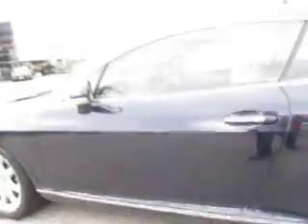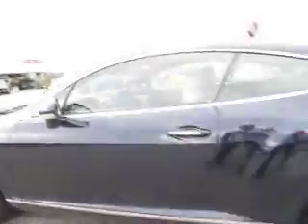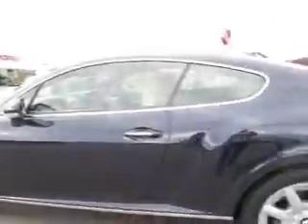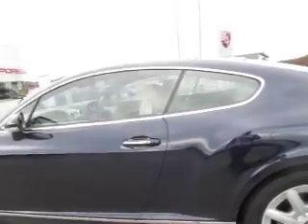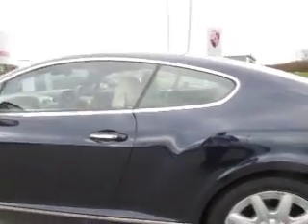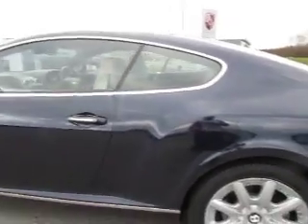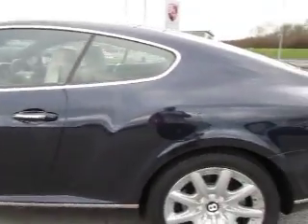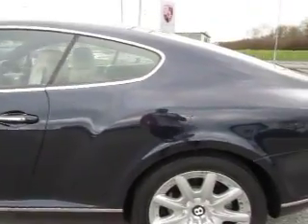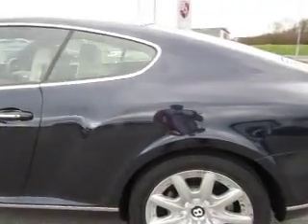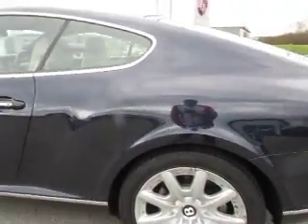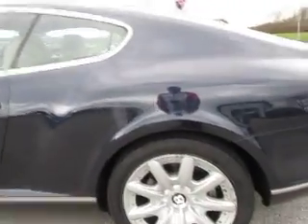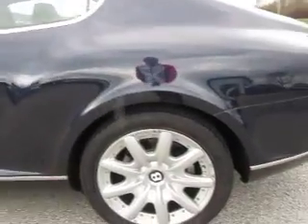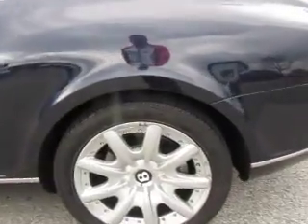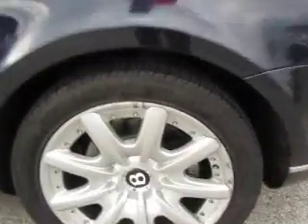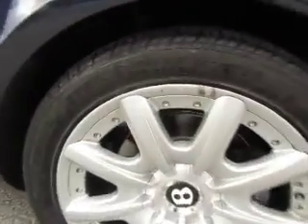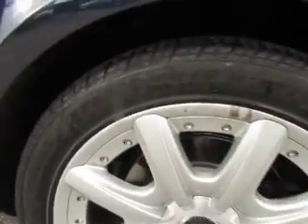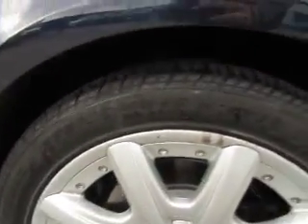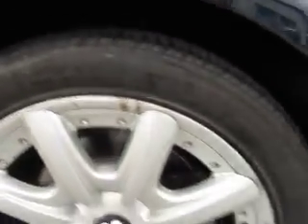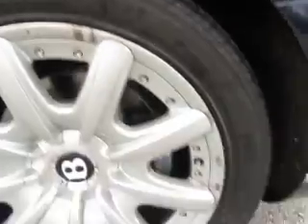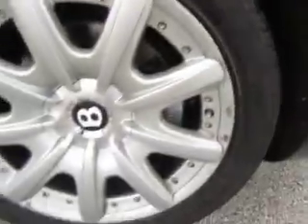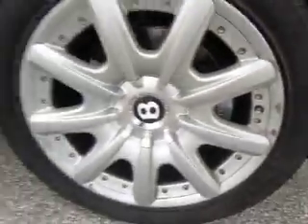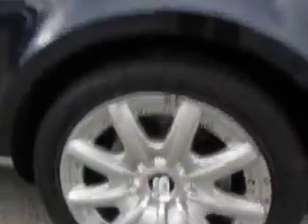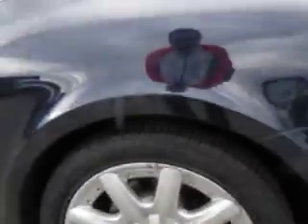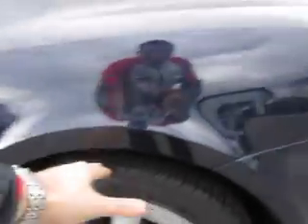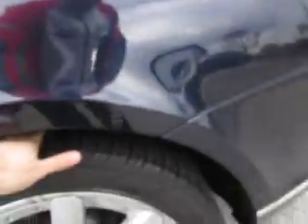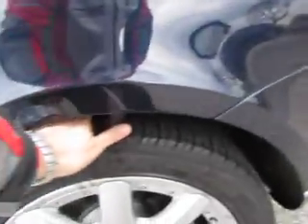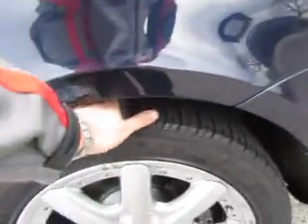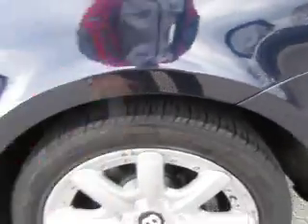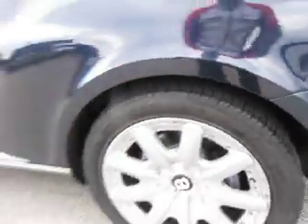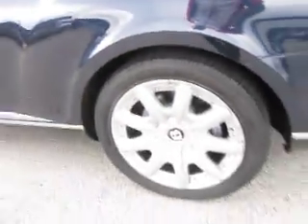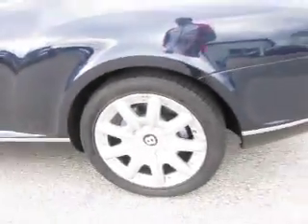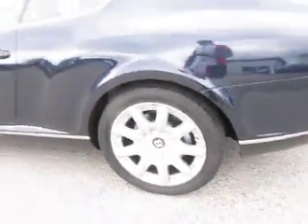Very, very tidy on the body — it just wants a little bit of TLC on the wheels where they've started to delaminate on that outer ring, so you will want to refurbish those wheels.